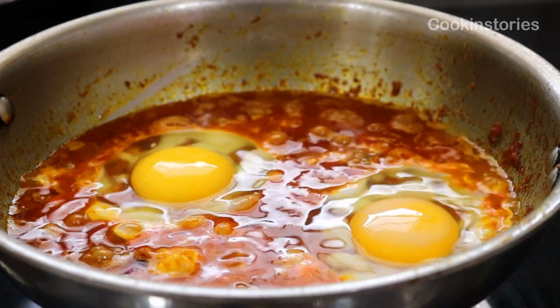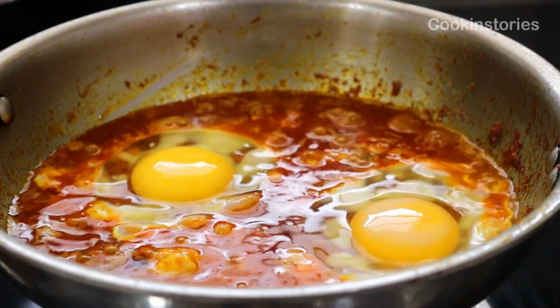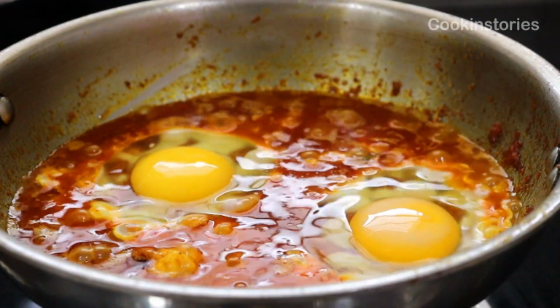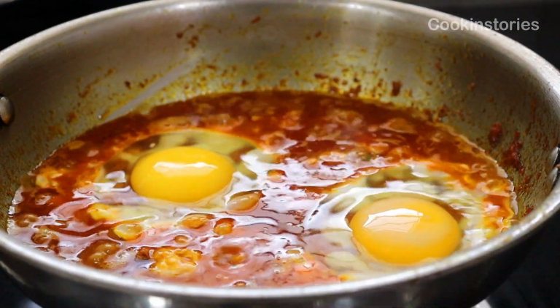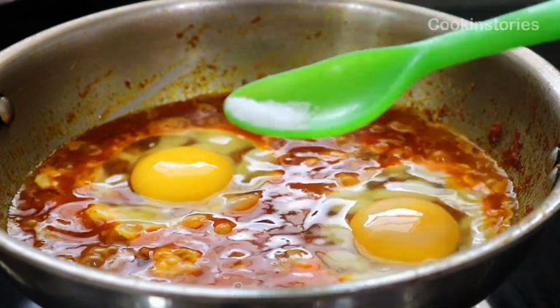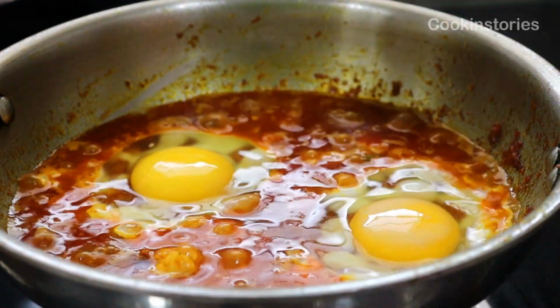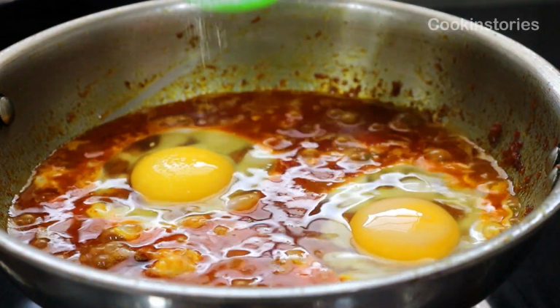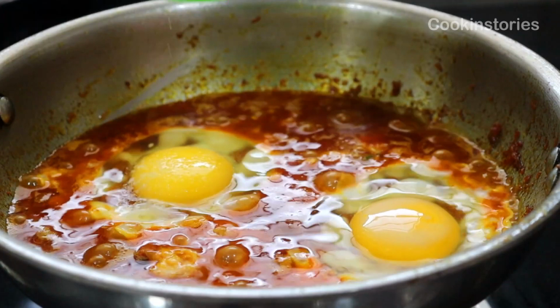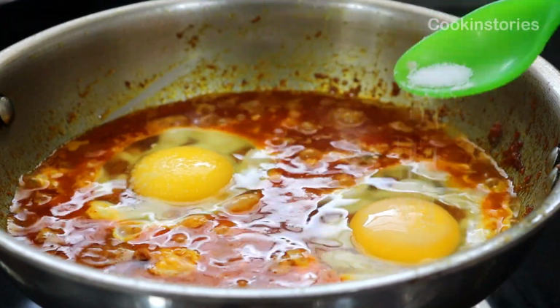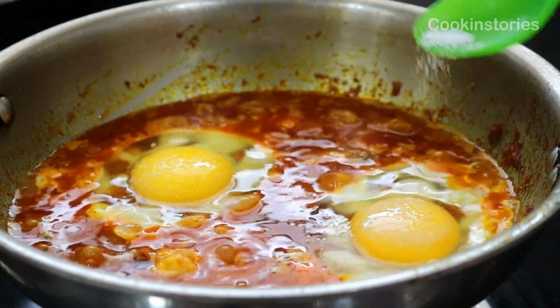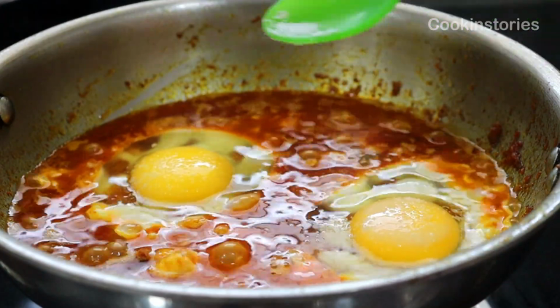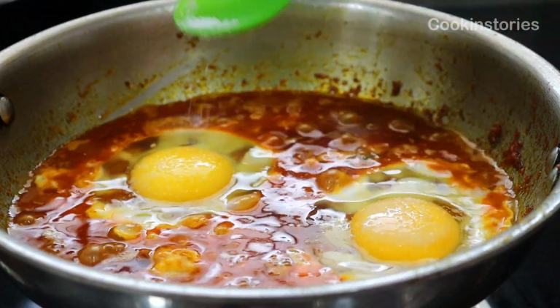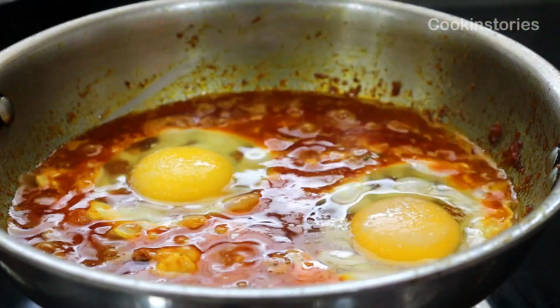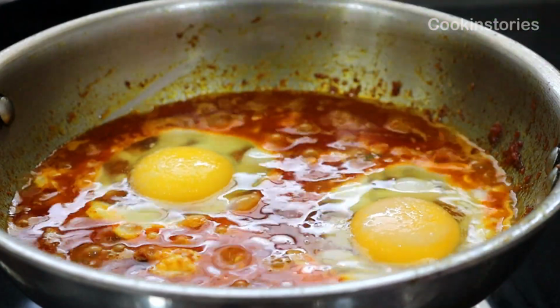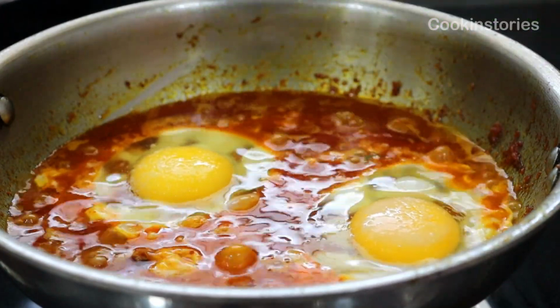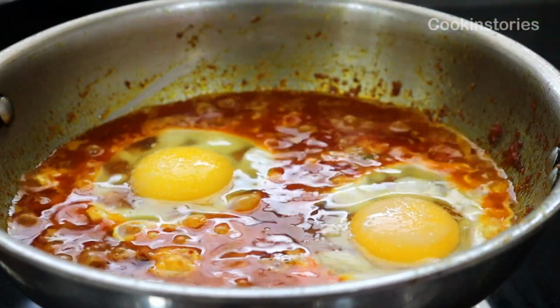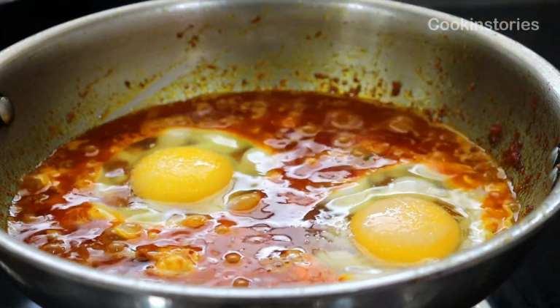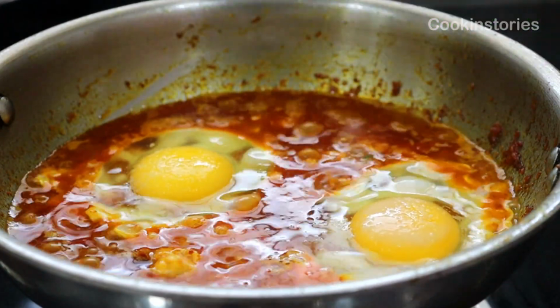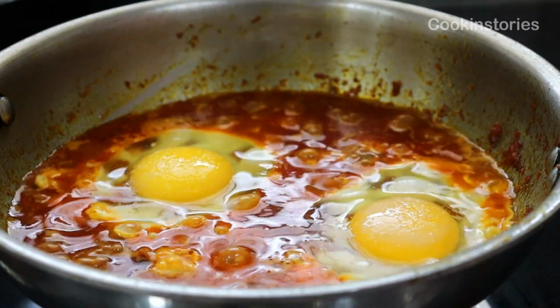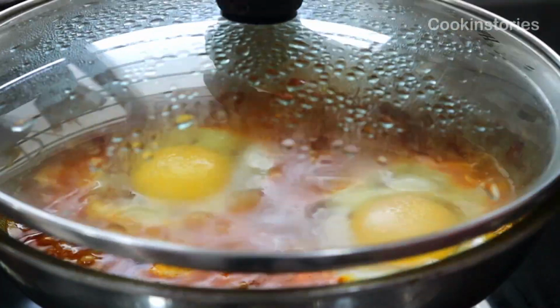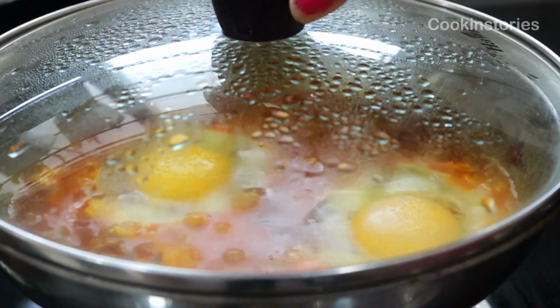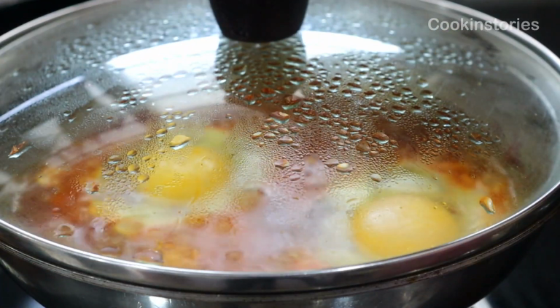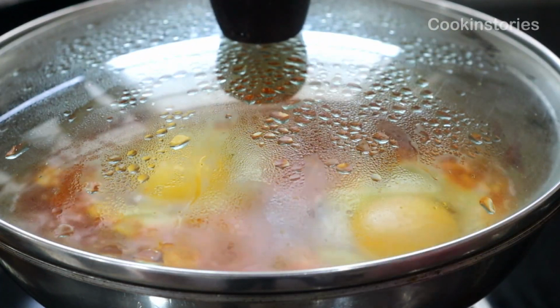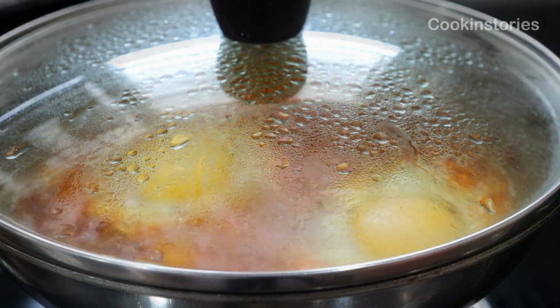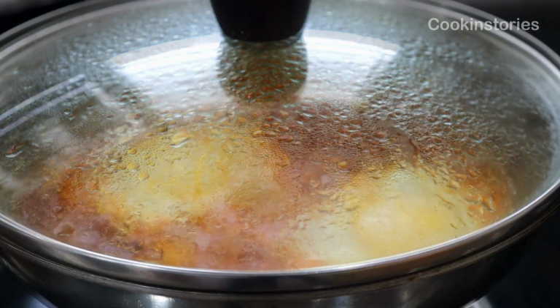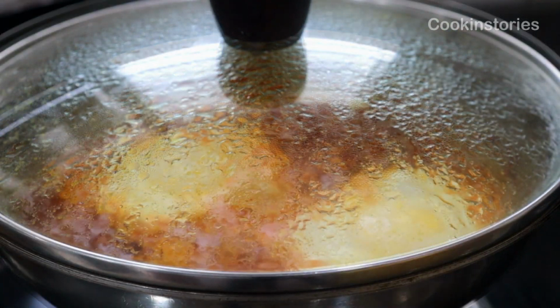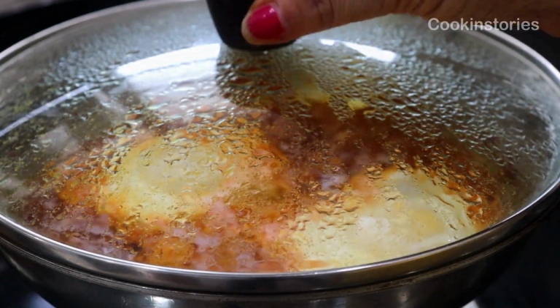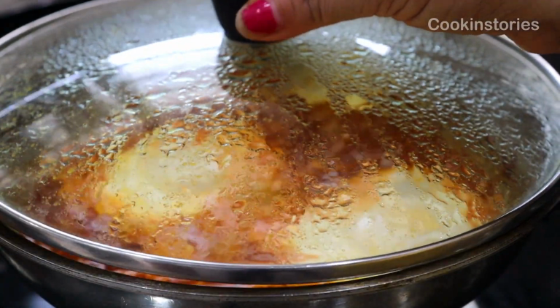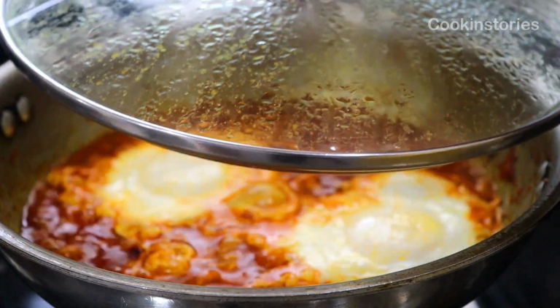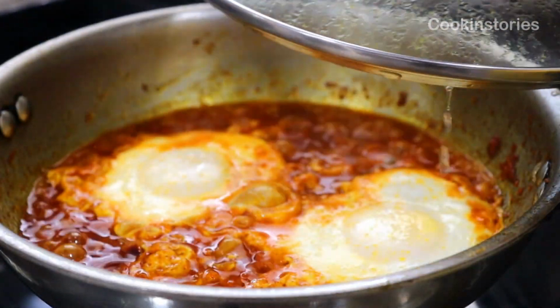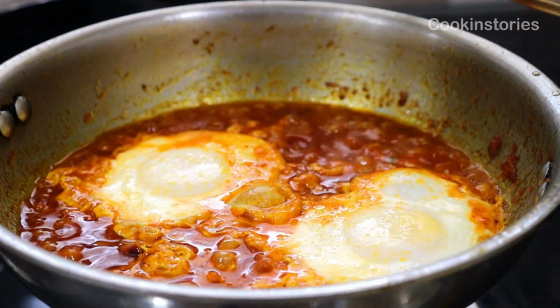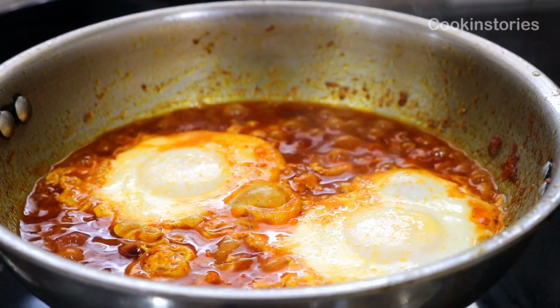Please do remember that after adding the drop egg, there is no need to stir, or else you will end up with scrambled egg curry. You don't want that, right? So don't try to stir it.